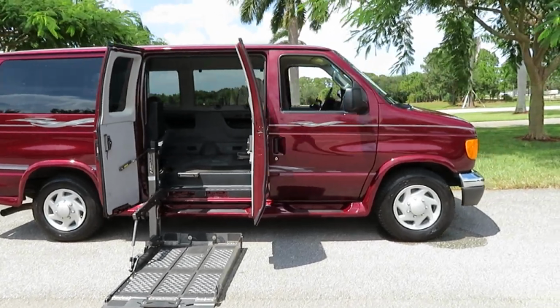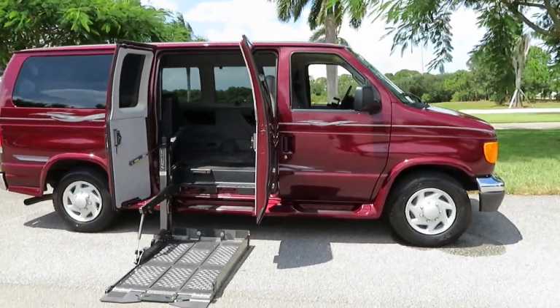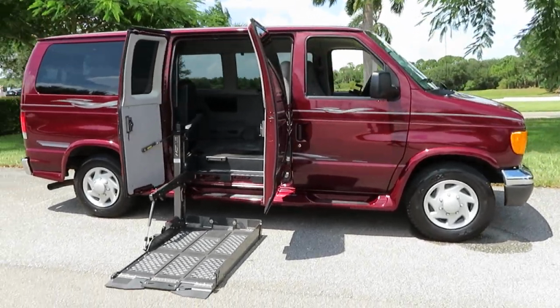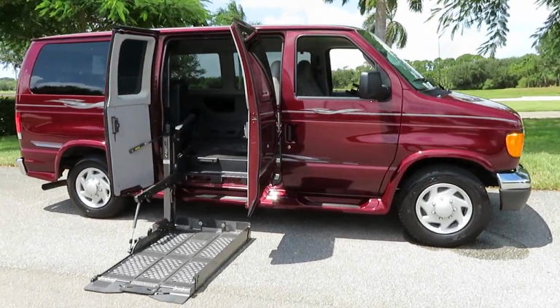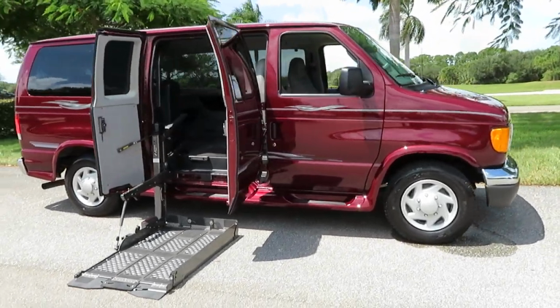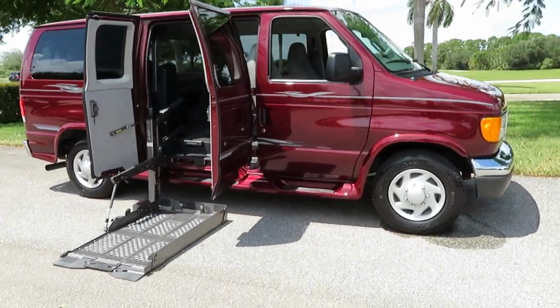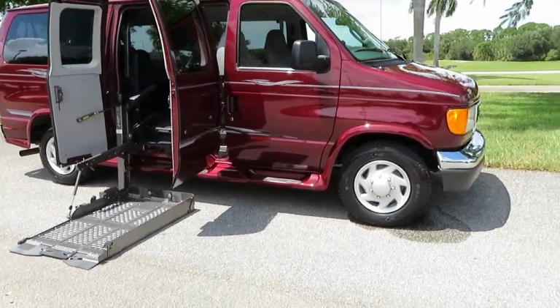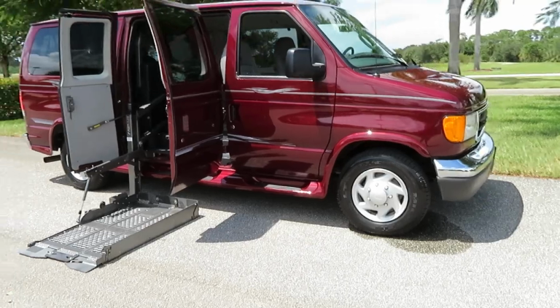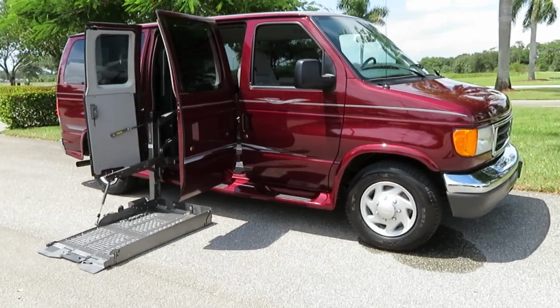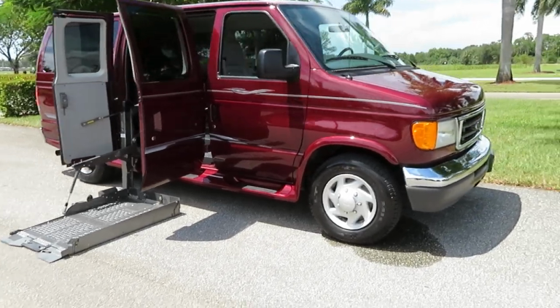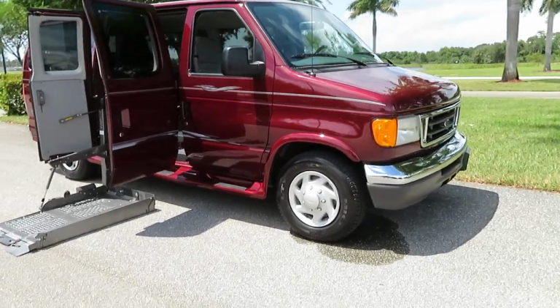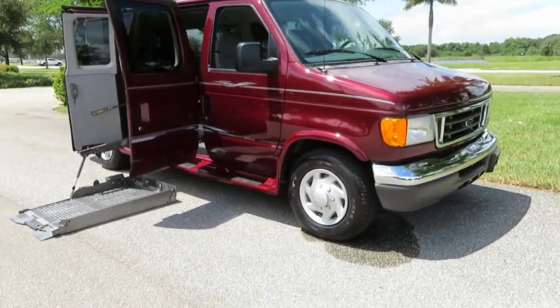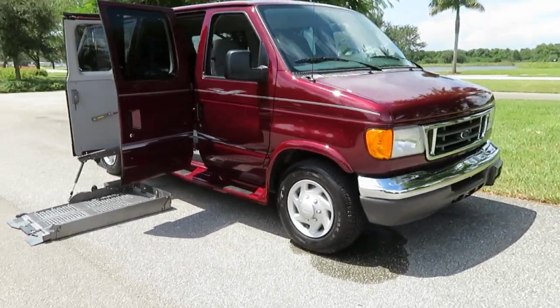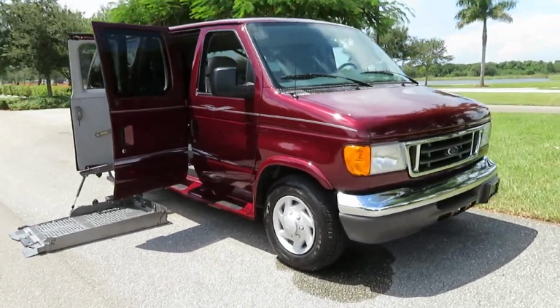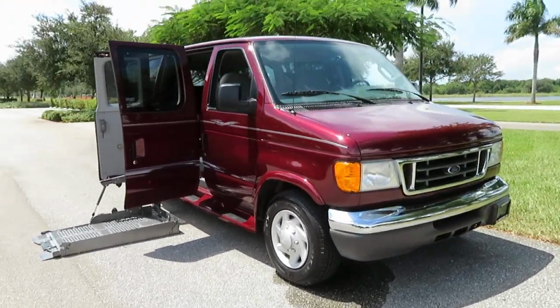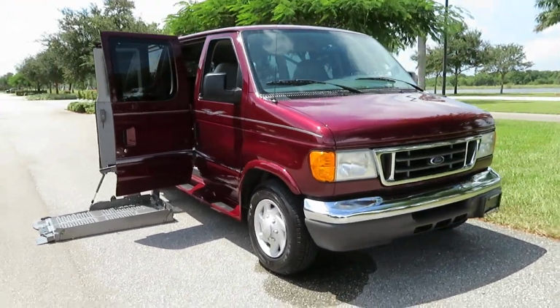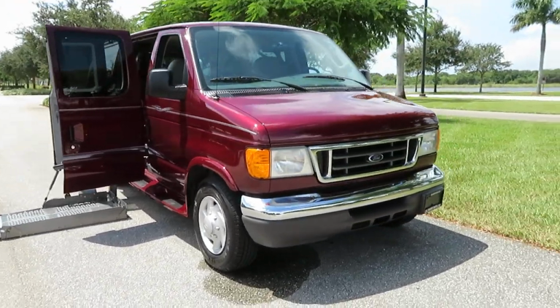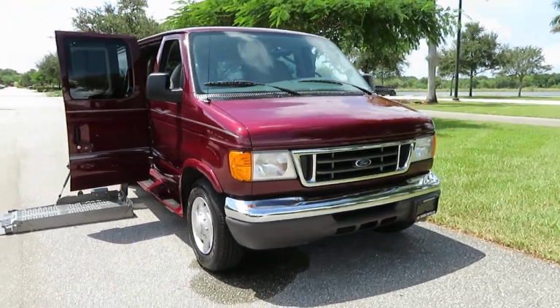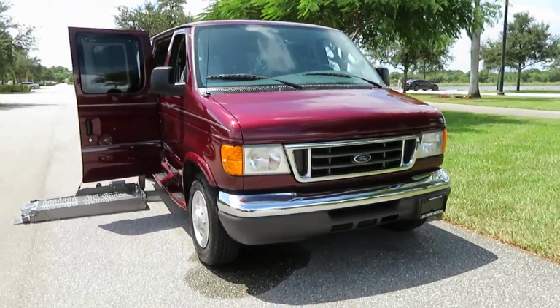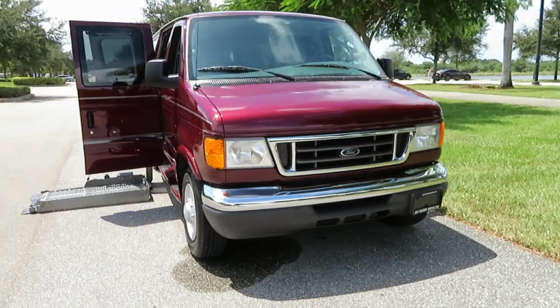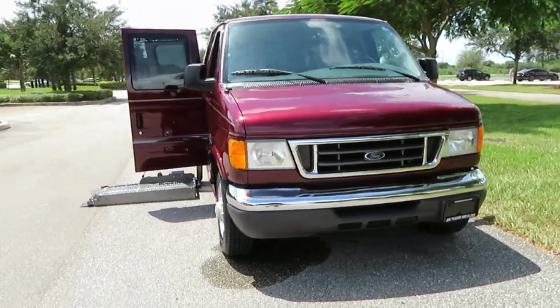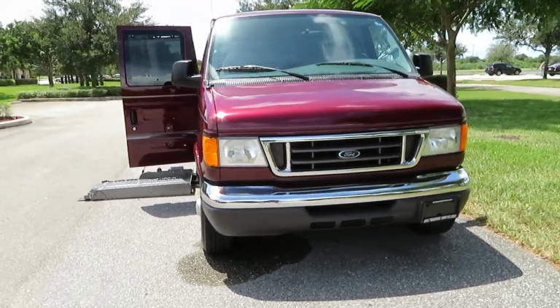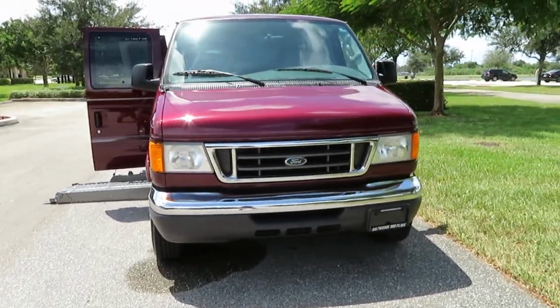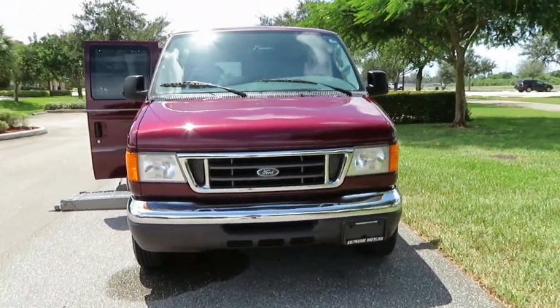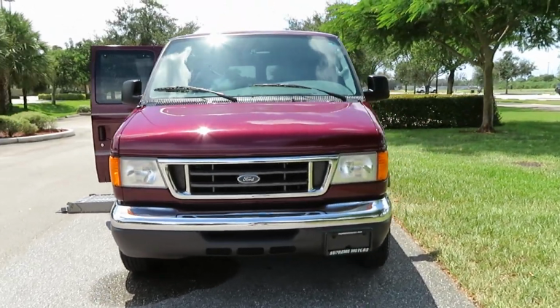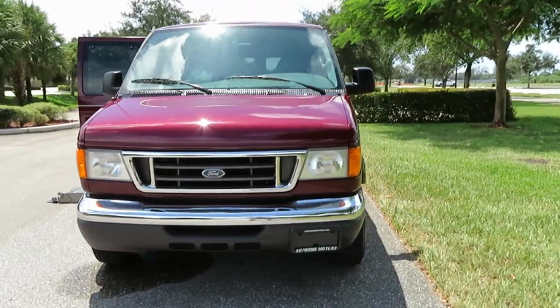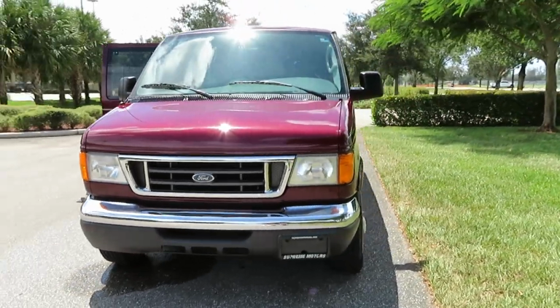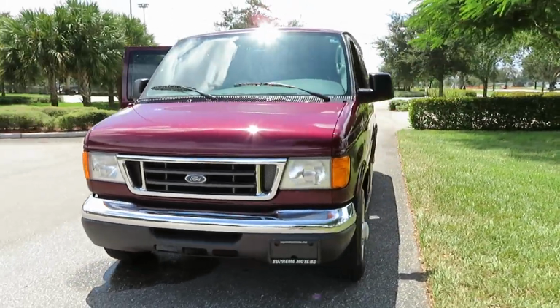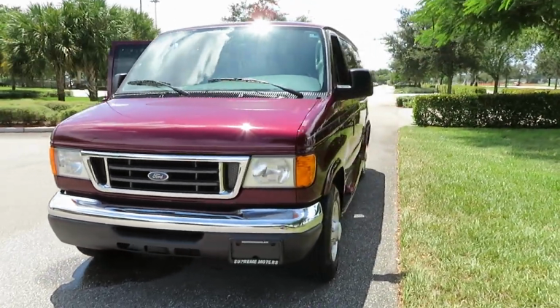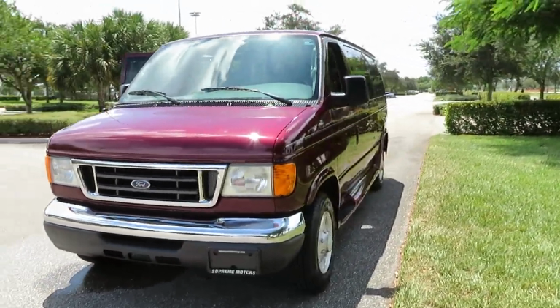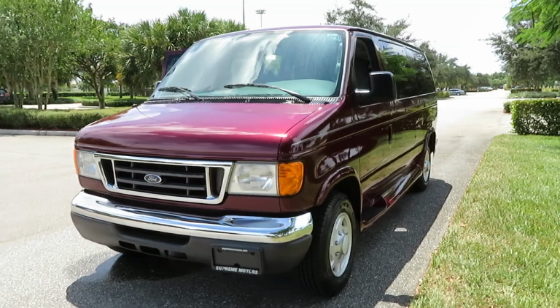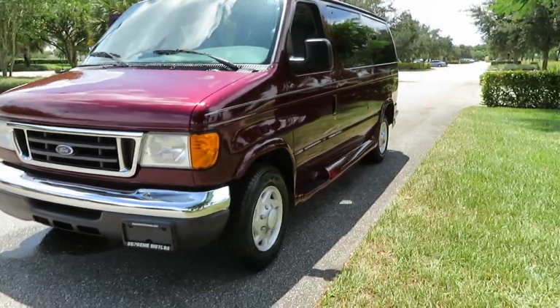Michelin LTX tires. 47,000 original miles. Super low miles. Runs and drives absolutely perfect. Mechanically and cosmetically, this van is a 10 out of 10.